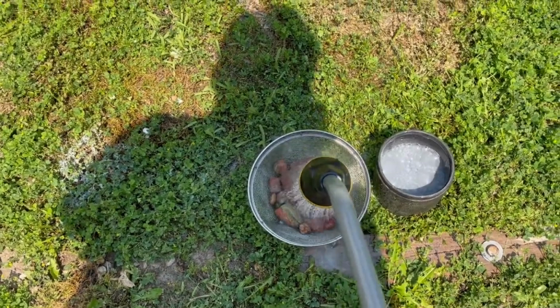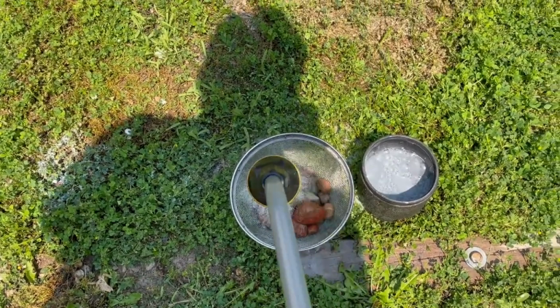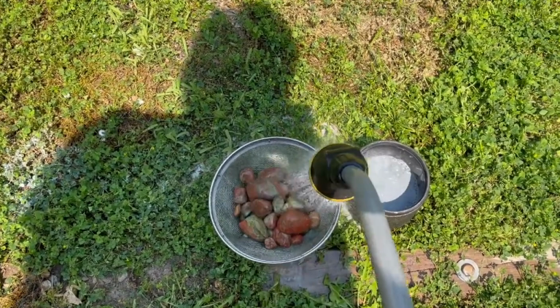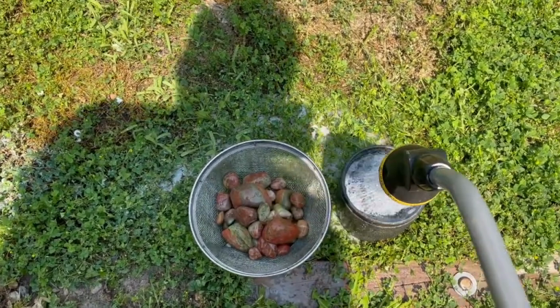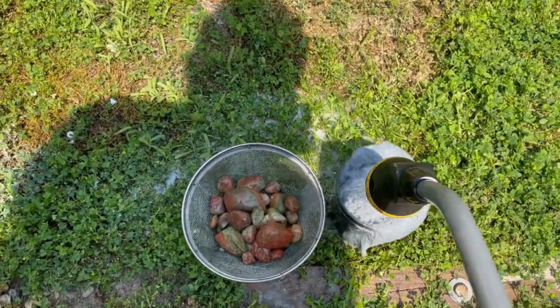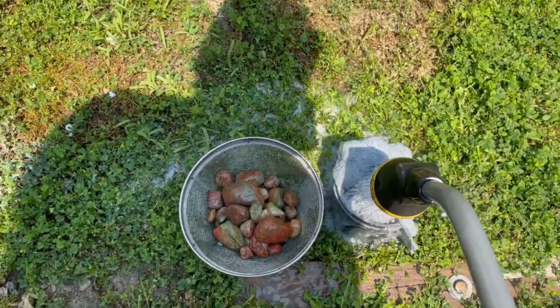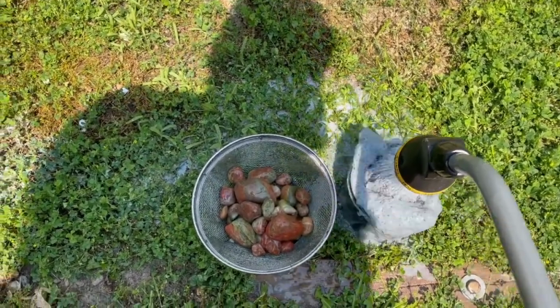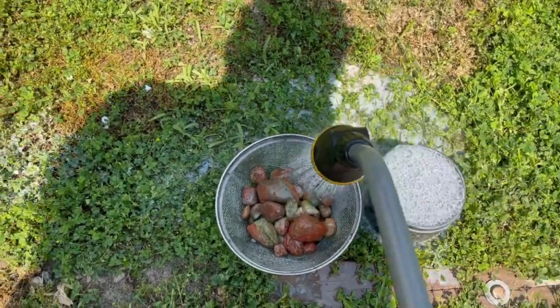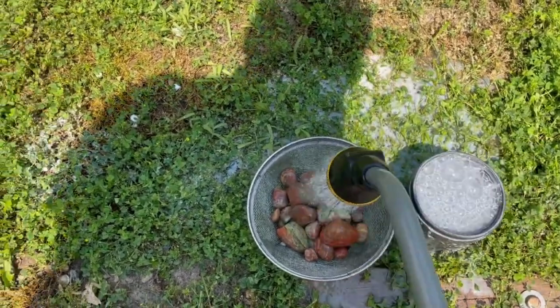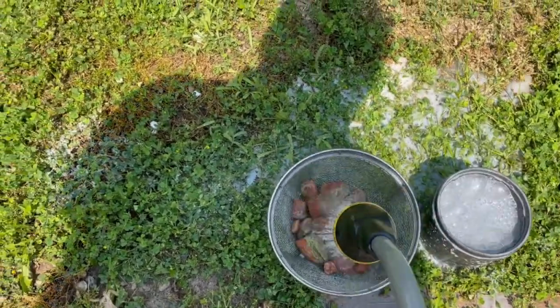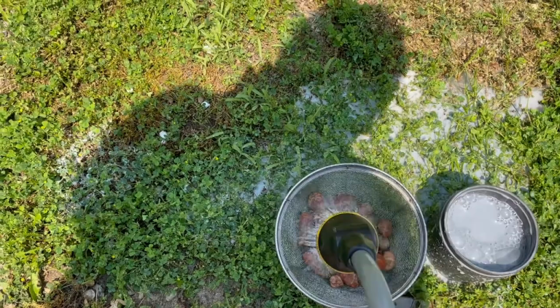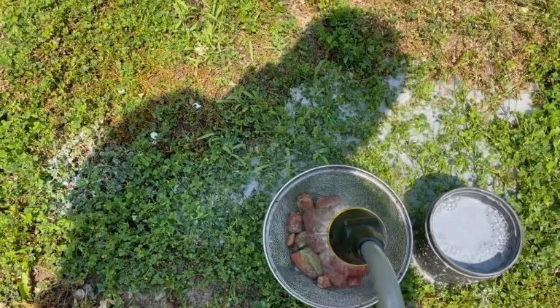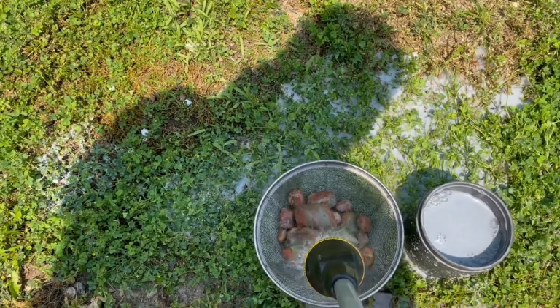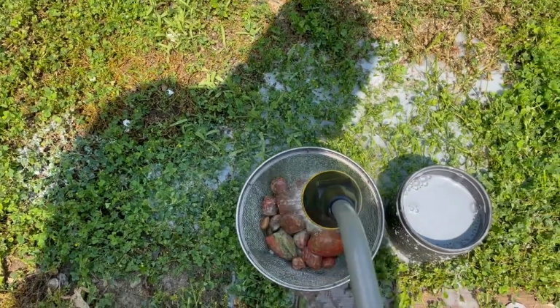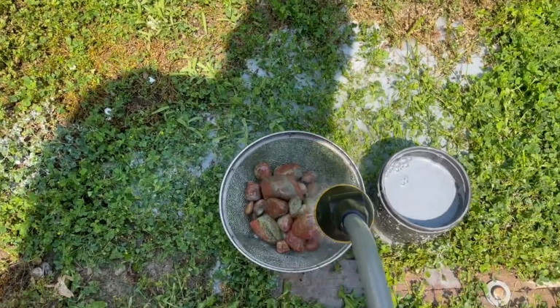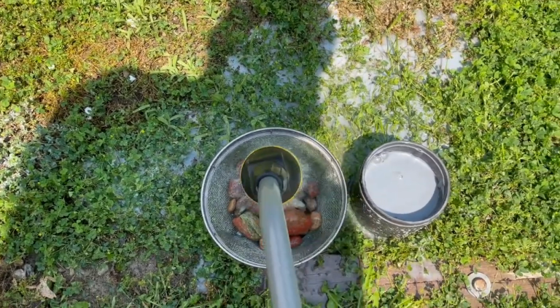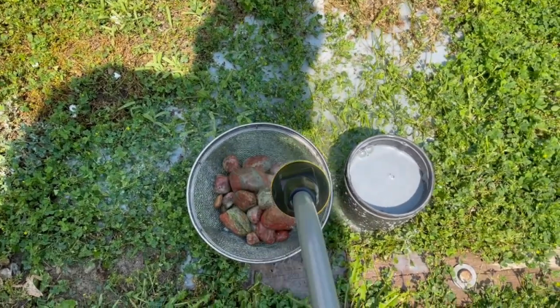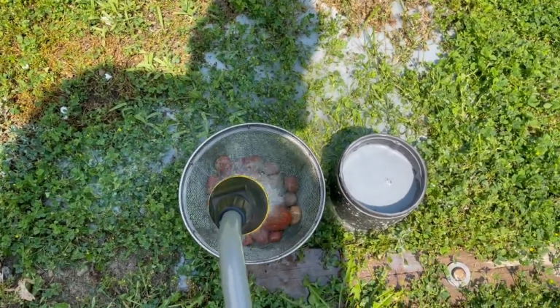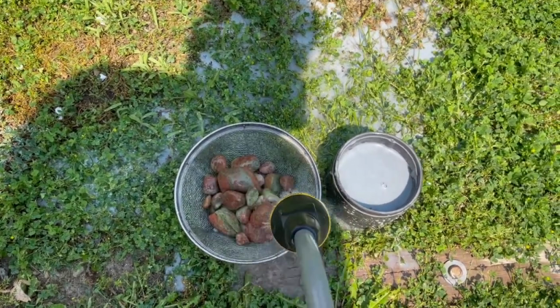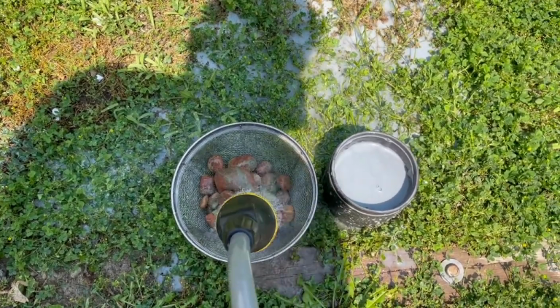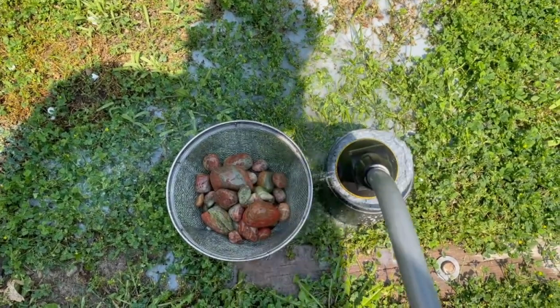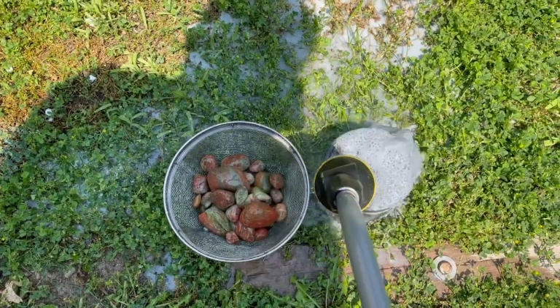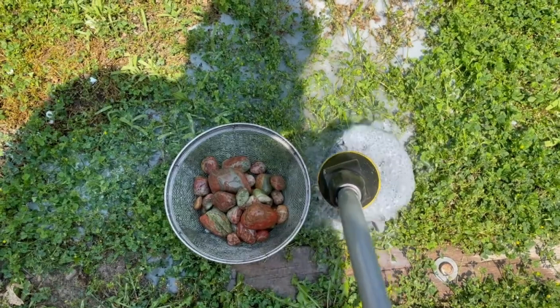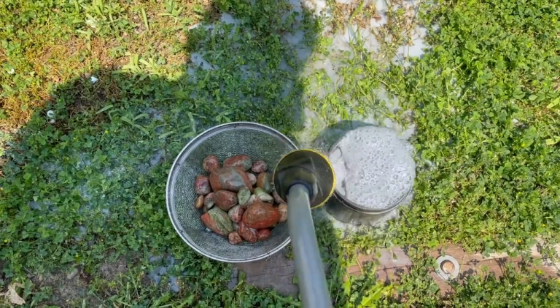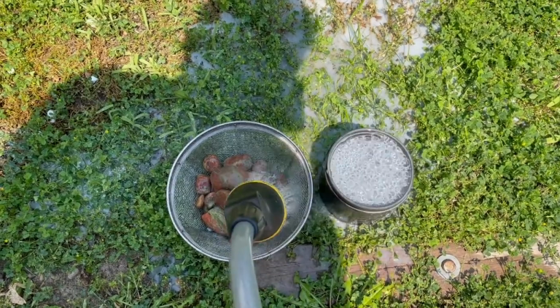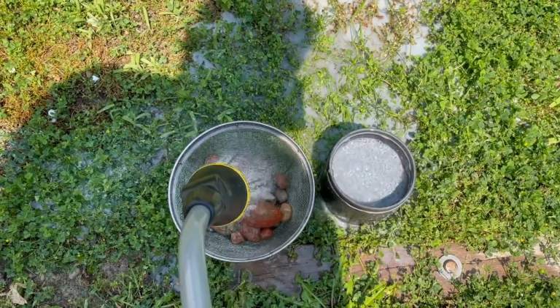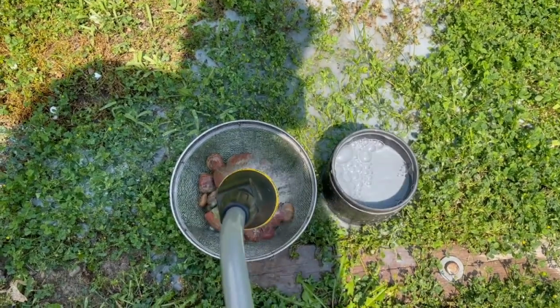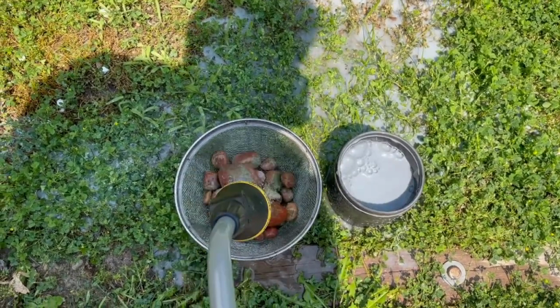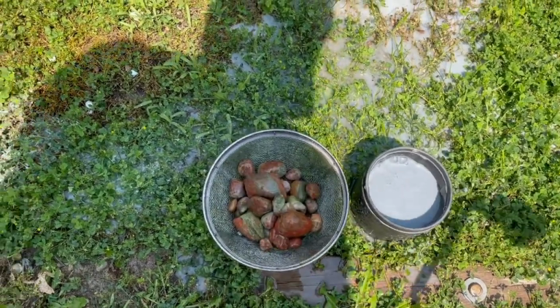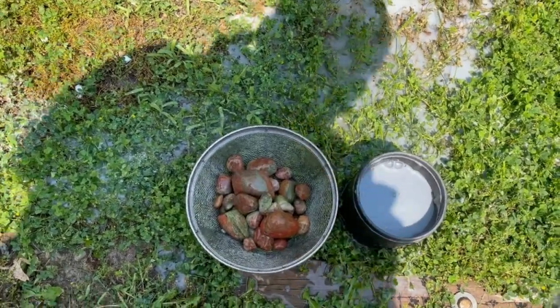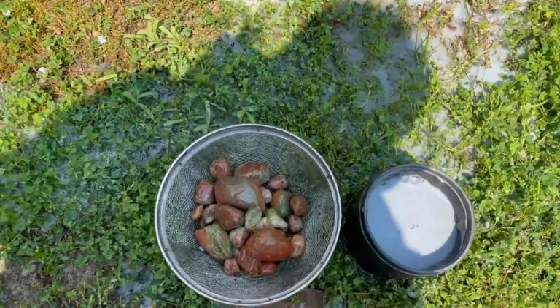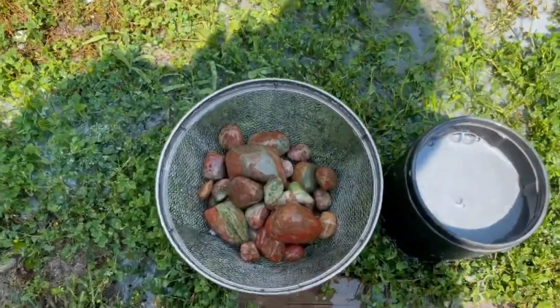As you can see, the rocks that are tumbling are all unakite — a combination of epidote and feldspar, which is epidote green and feldspar pink-red, depending on the type of rock.